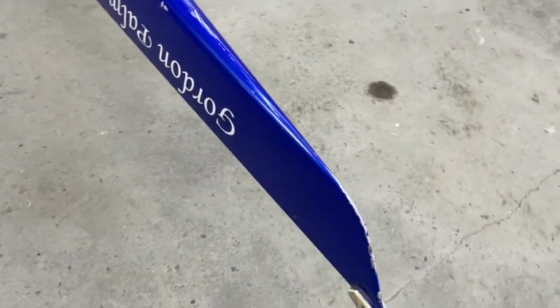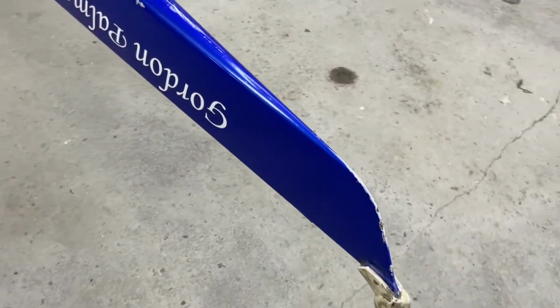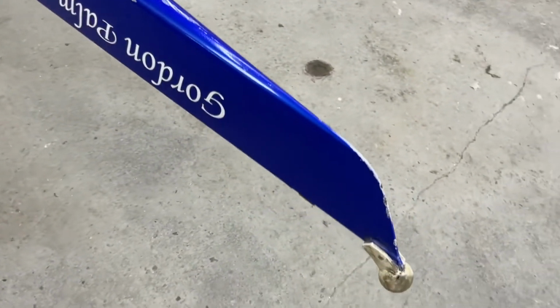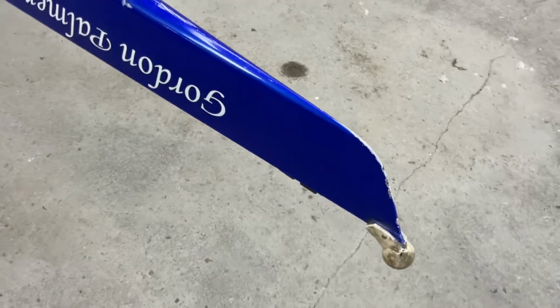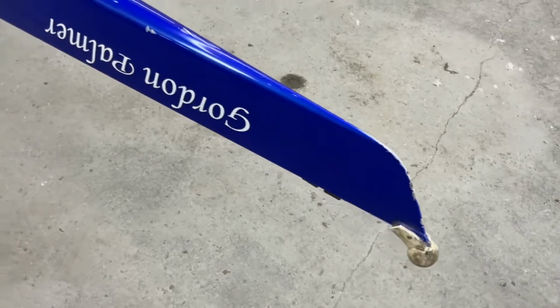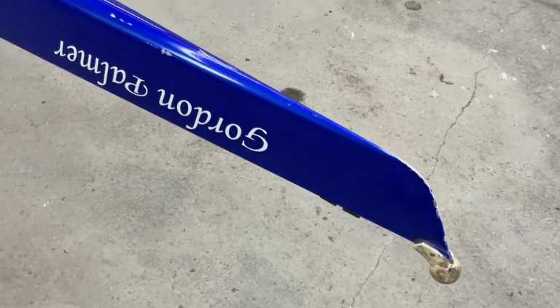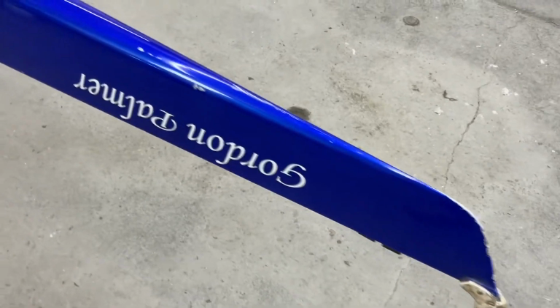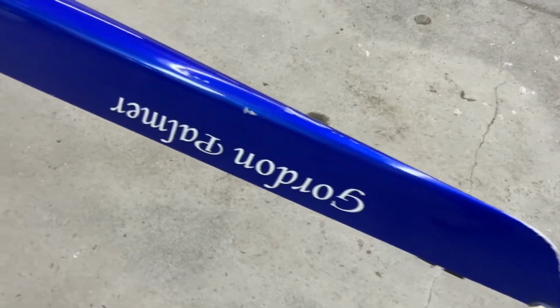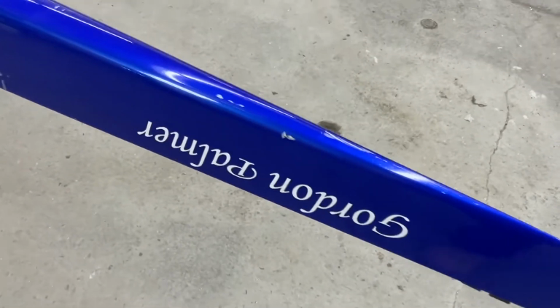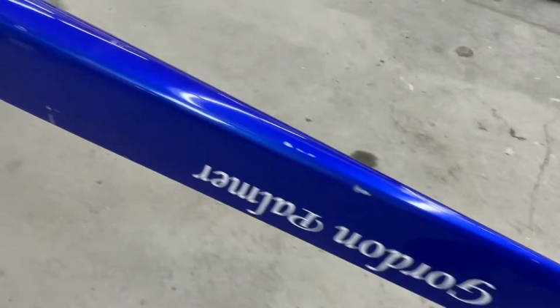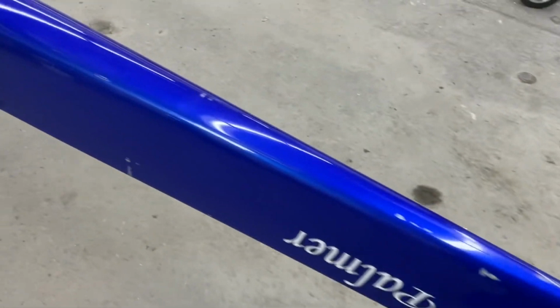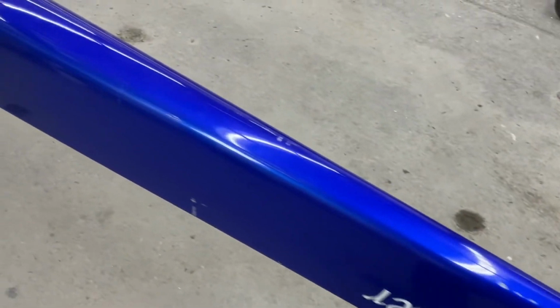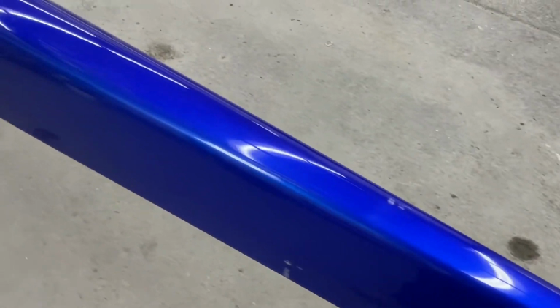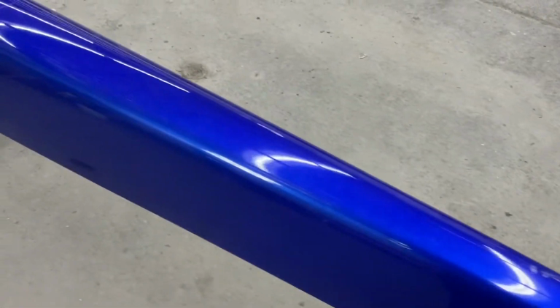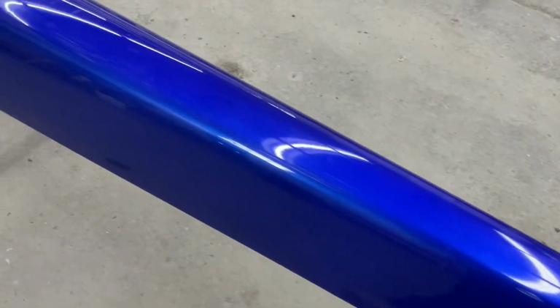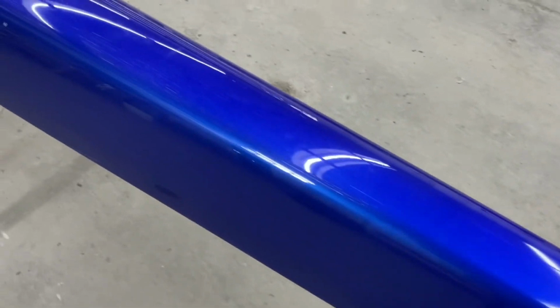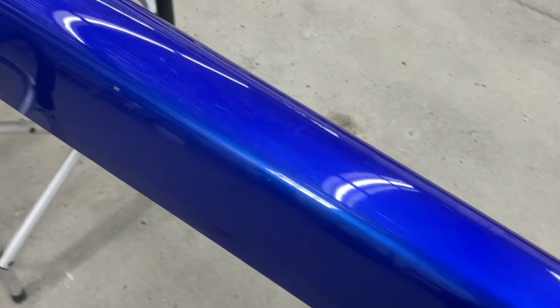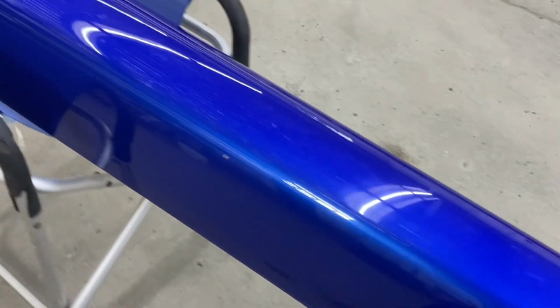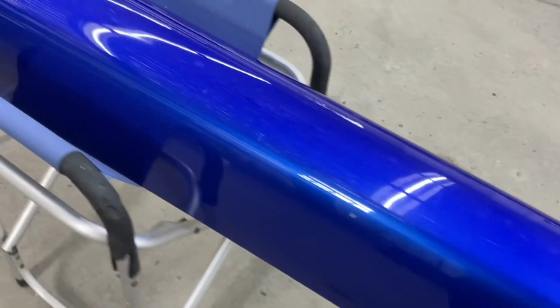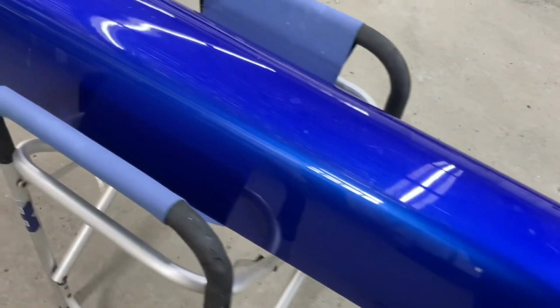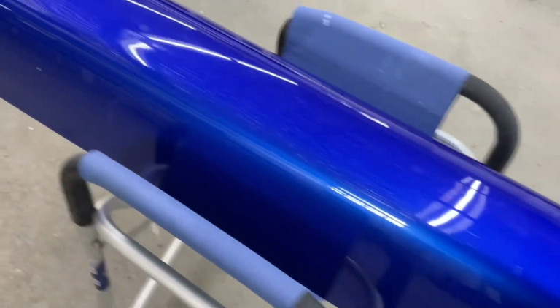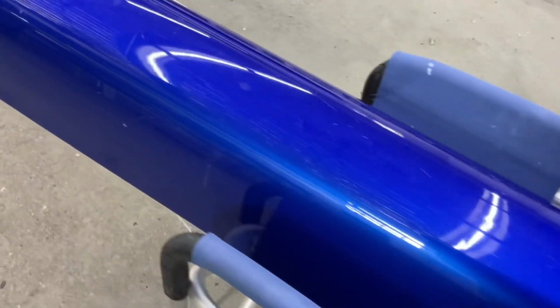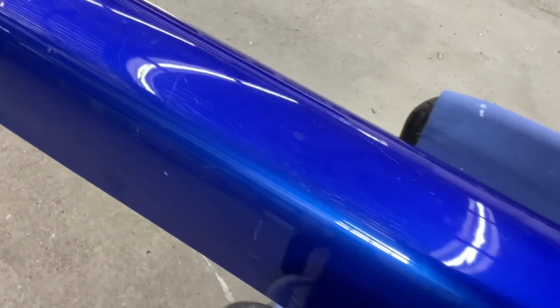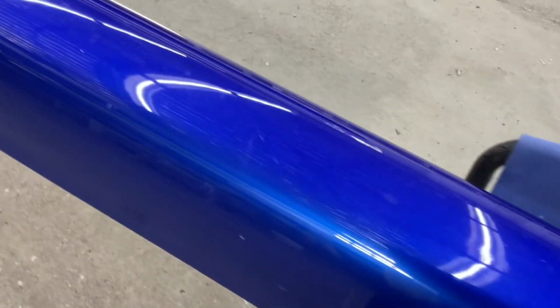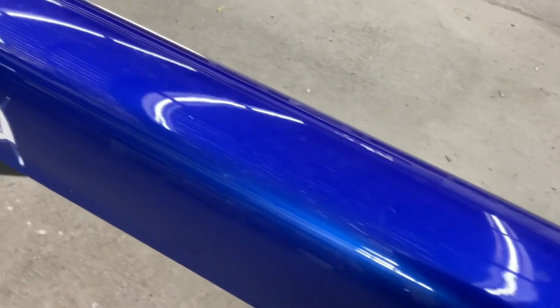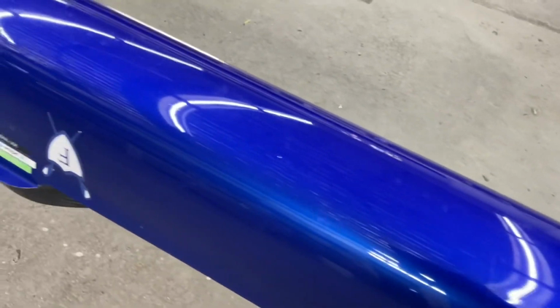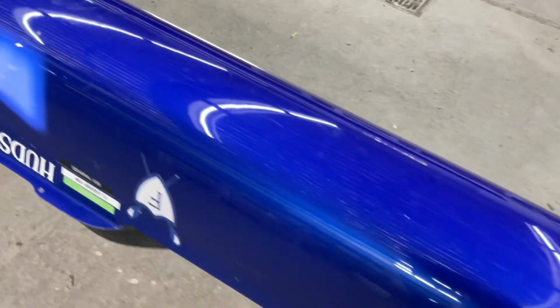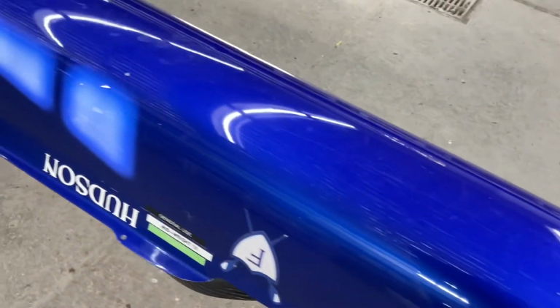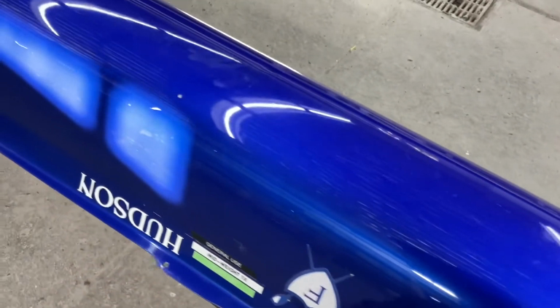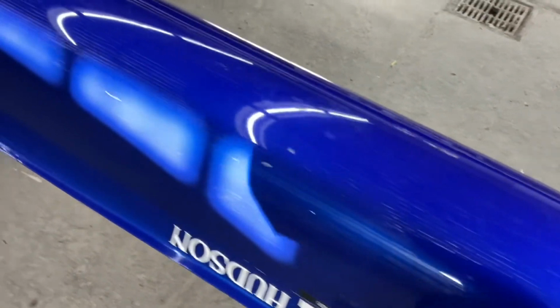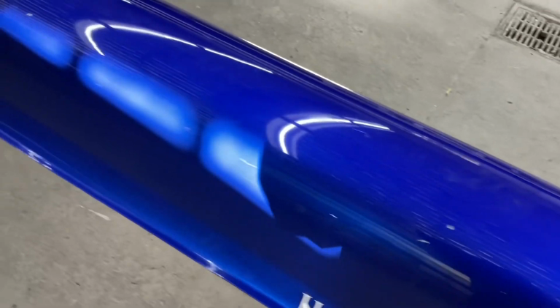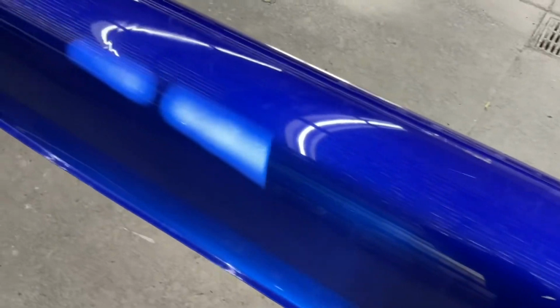The cut water is kind of banged up as well, and there are a lot of compressions again and scratches.